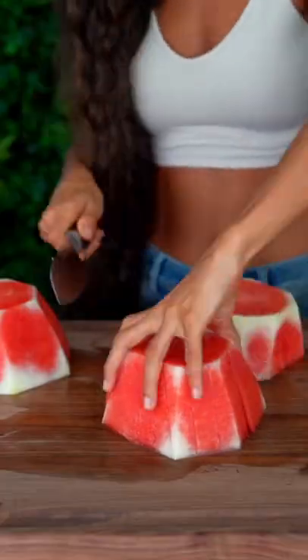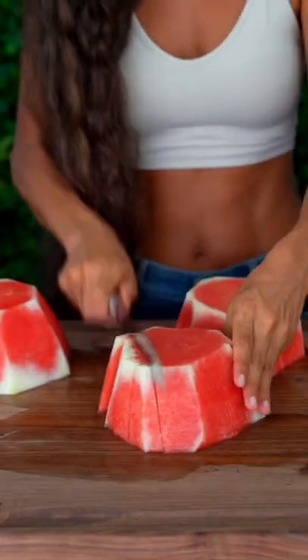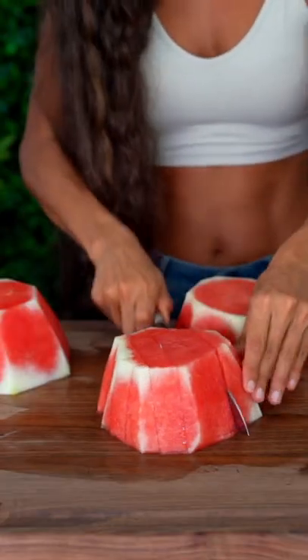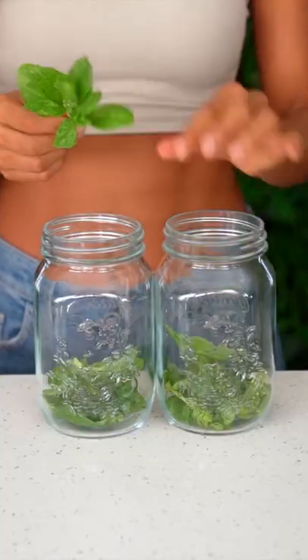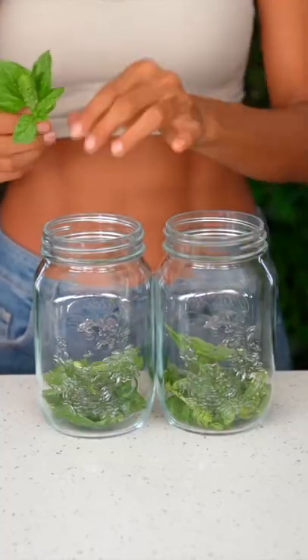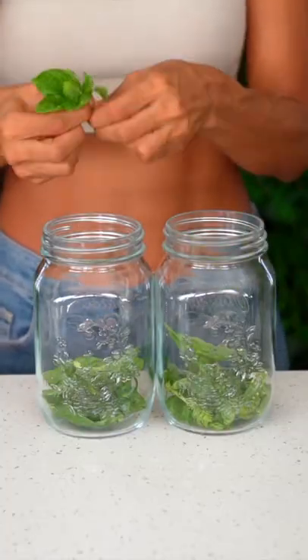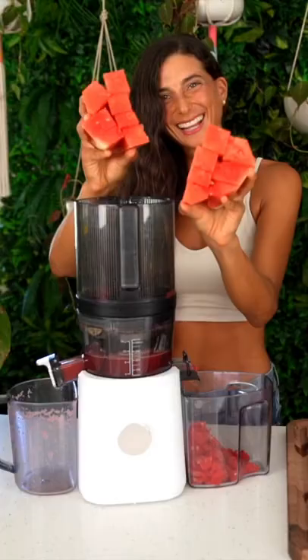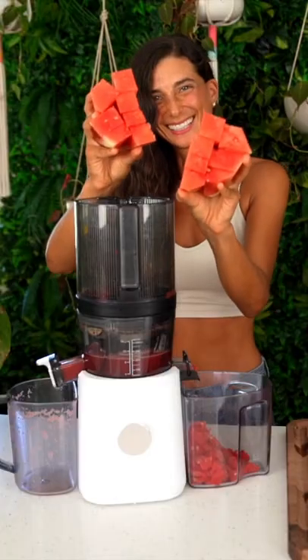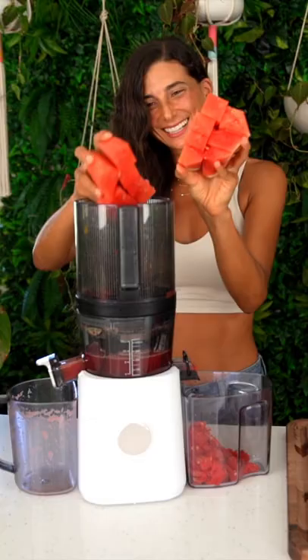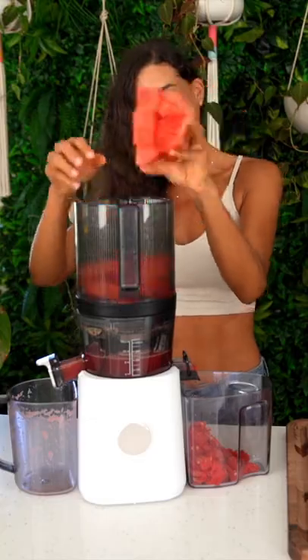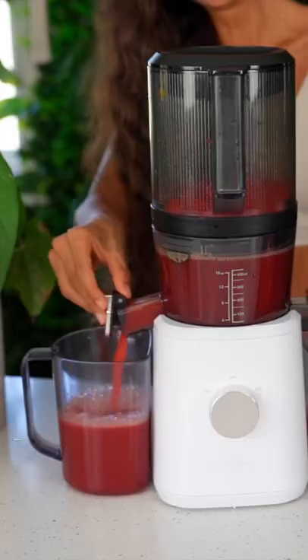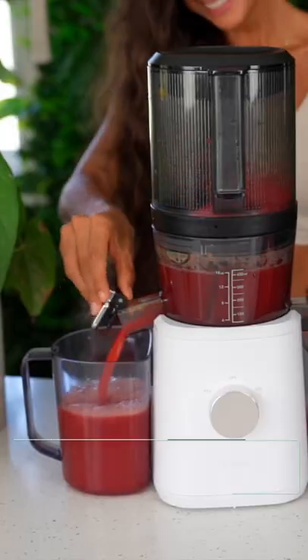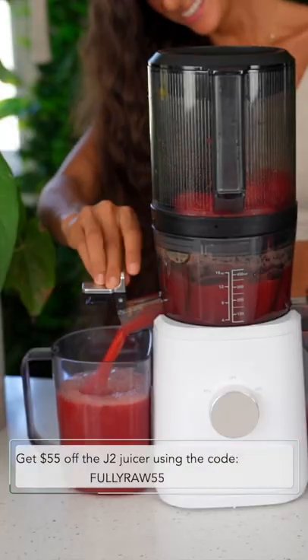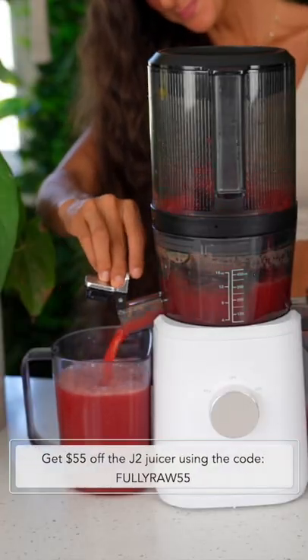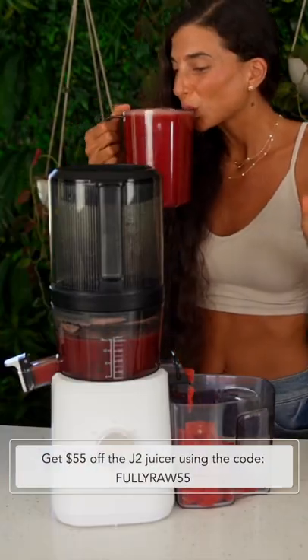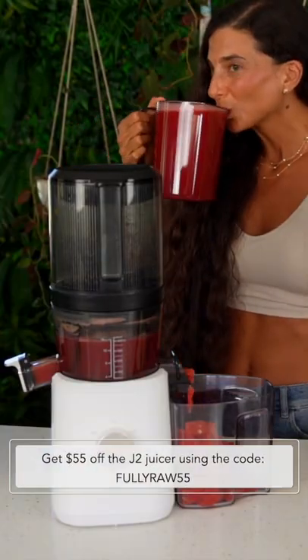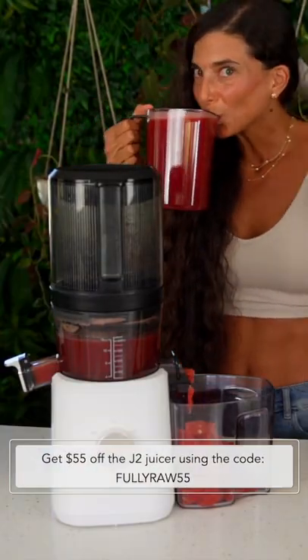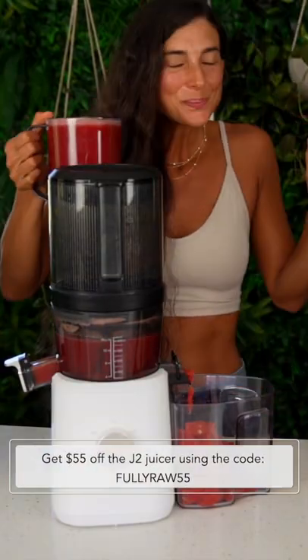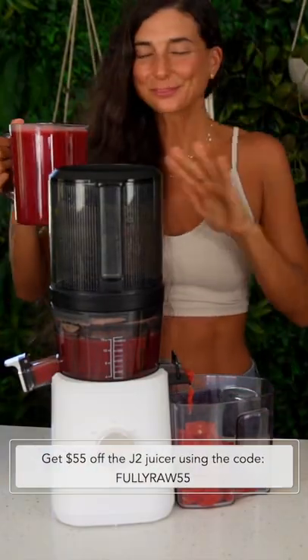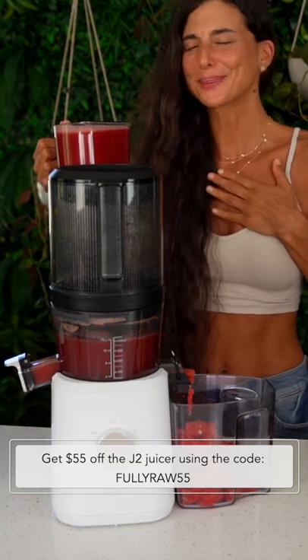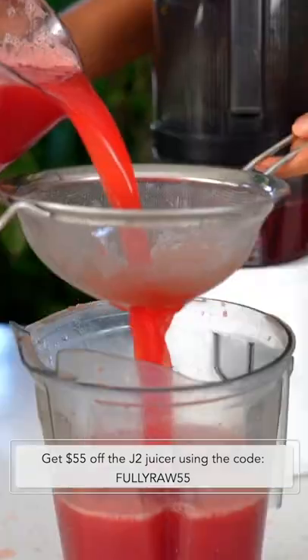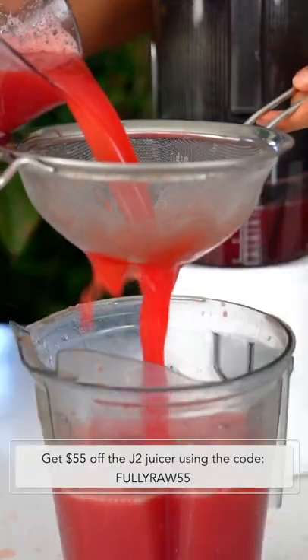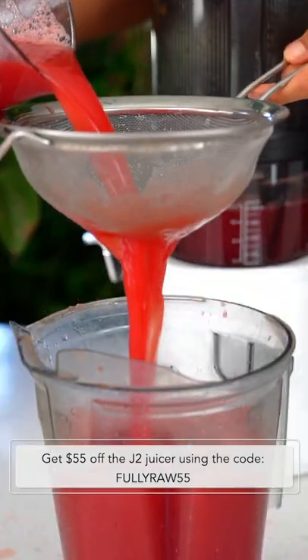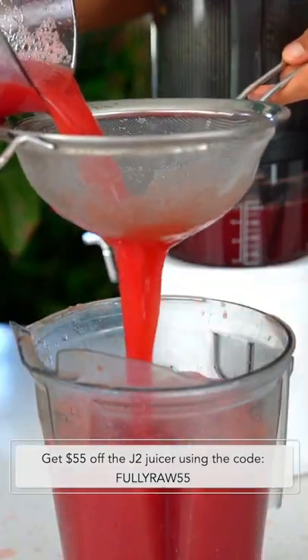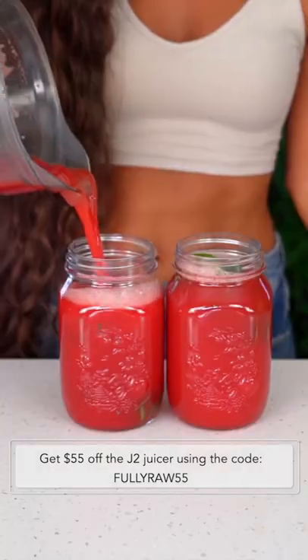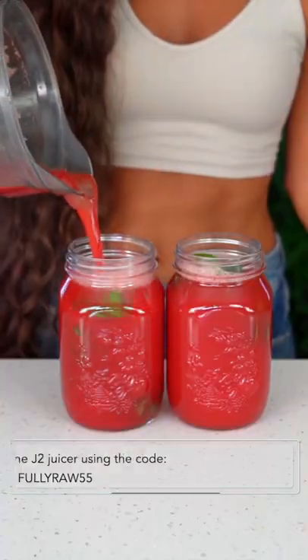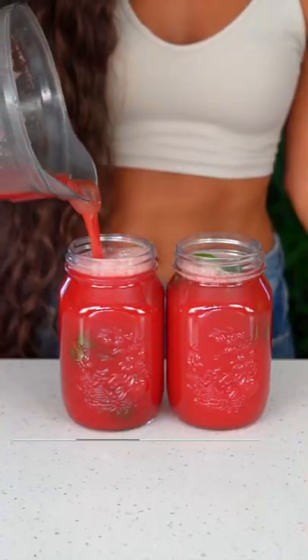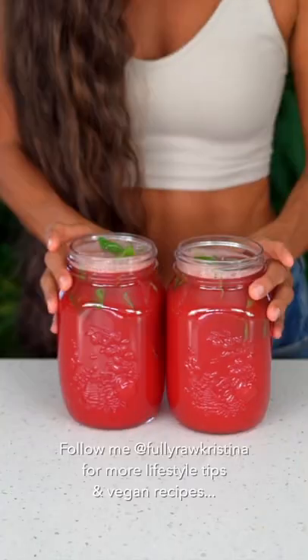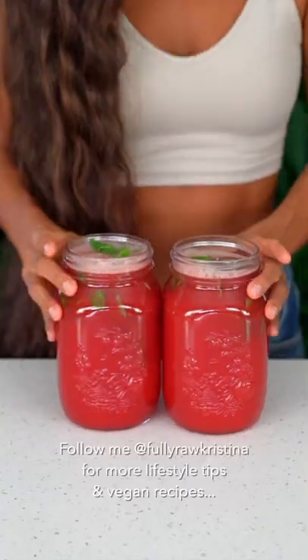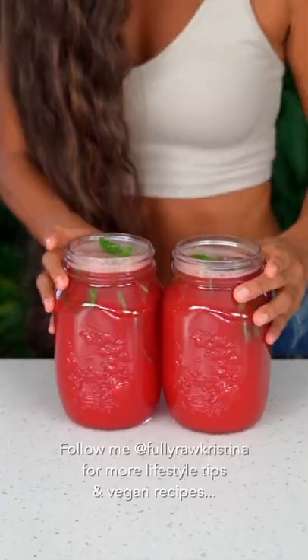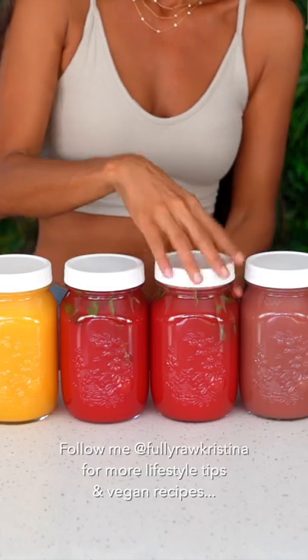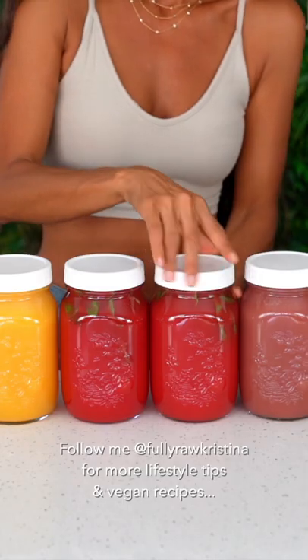I'm using a J2 Nama World juicer and I love it because it saves me time and prep, and allows me to batch juice up to 10 jars at a time. You can get $55 off a Nama J2 juicer by using the code FULLYRAW55 — that link is in my bio. I hope you love these sweet and fun juicing combinations.